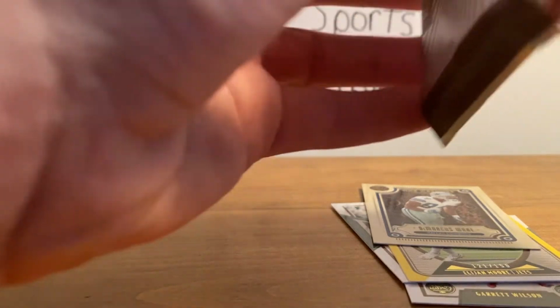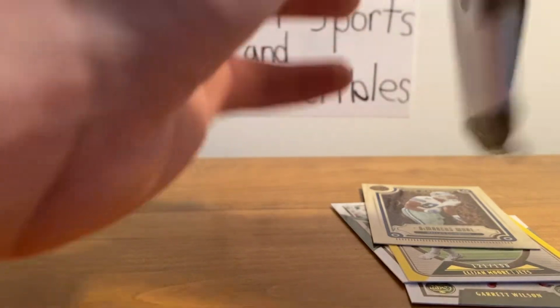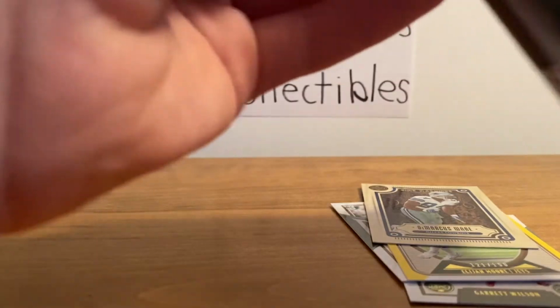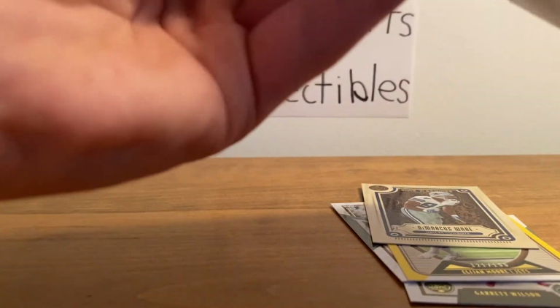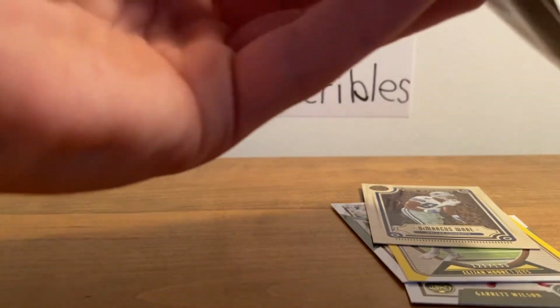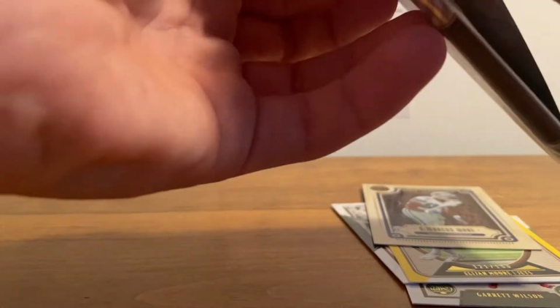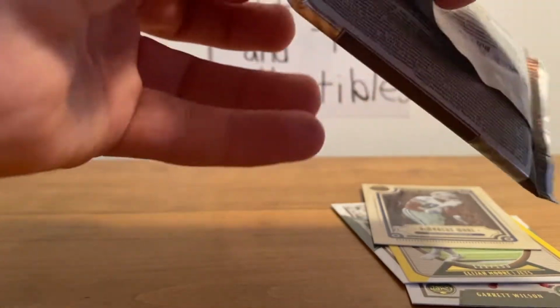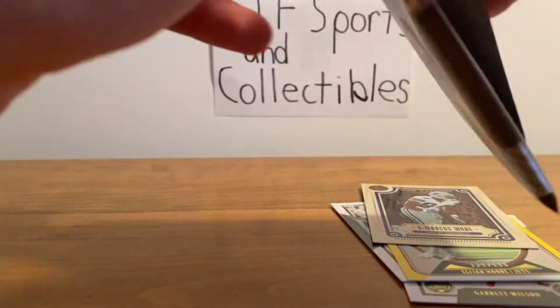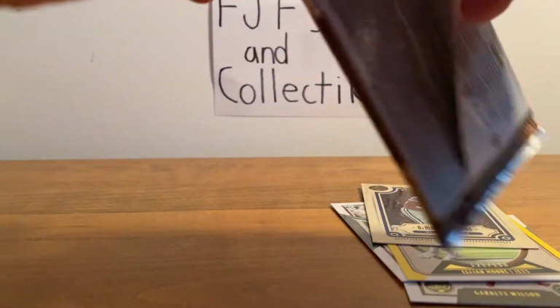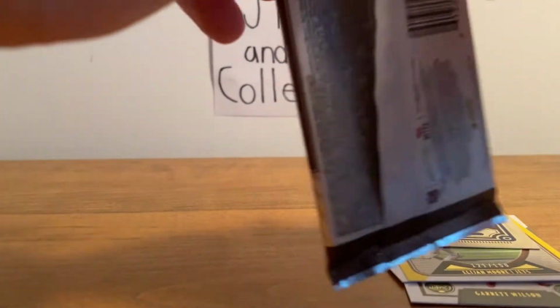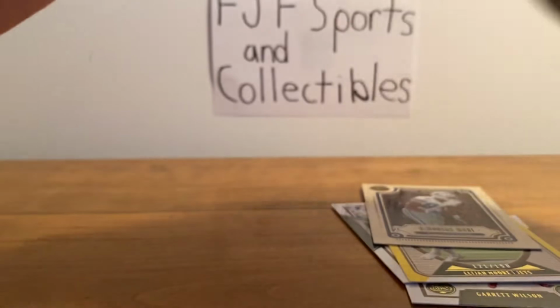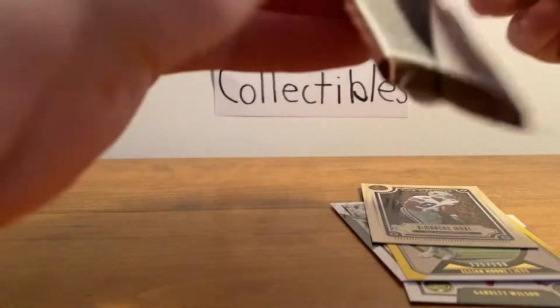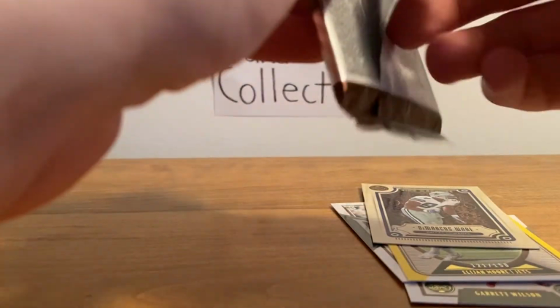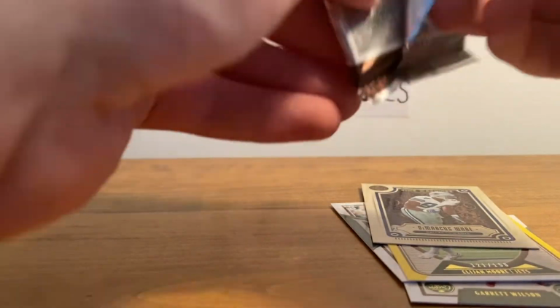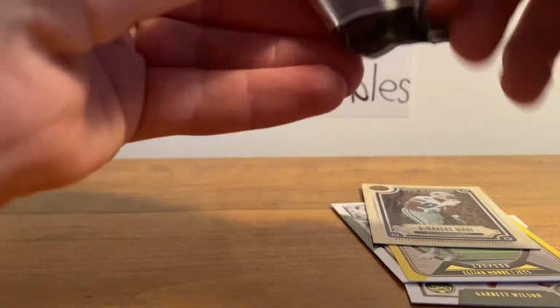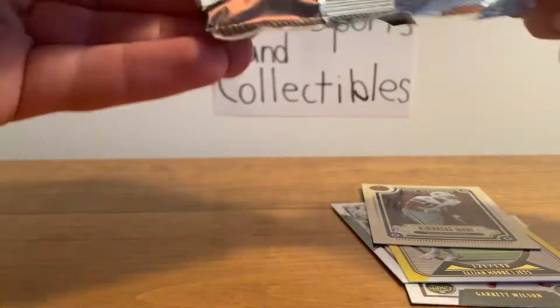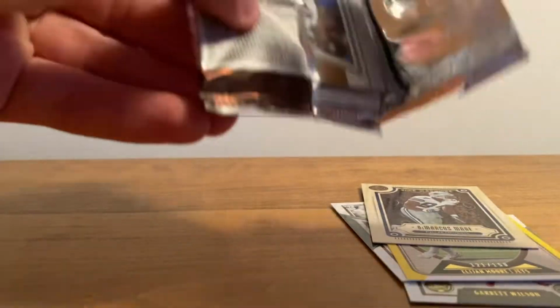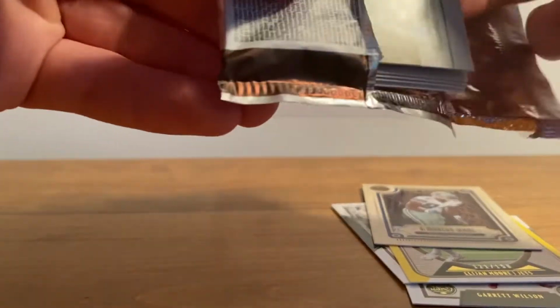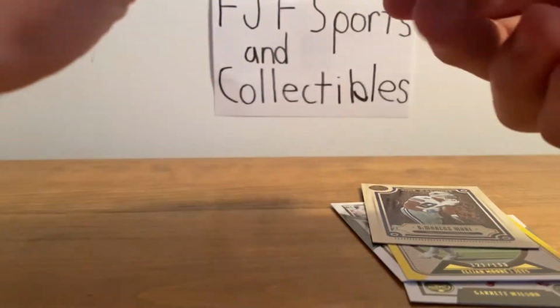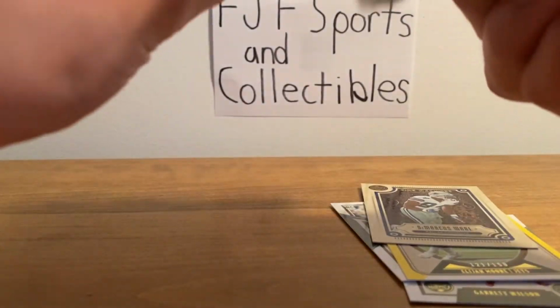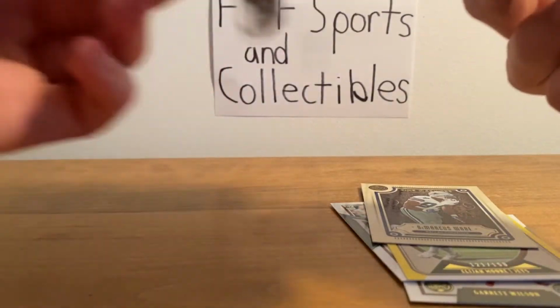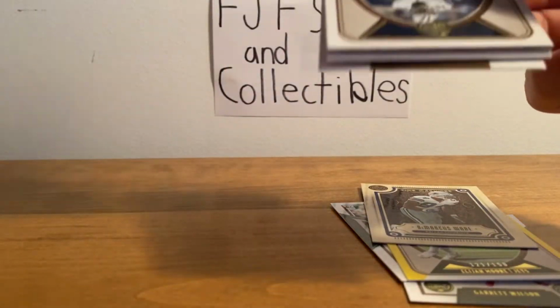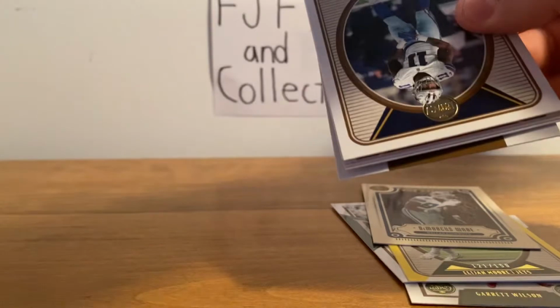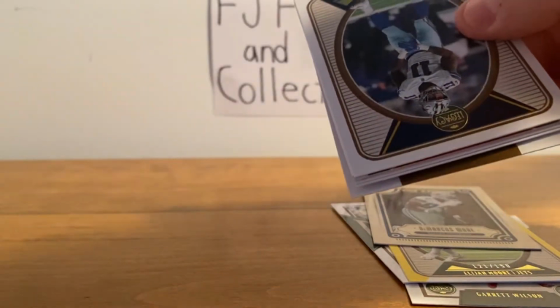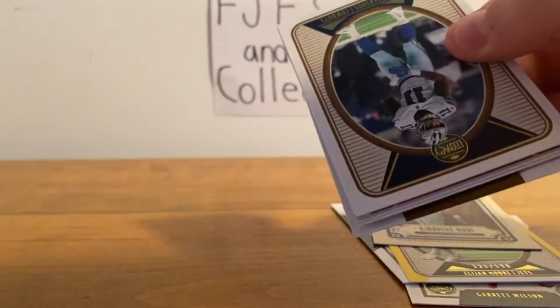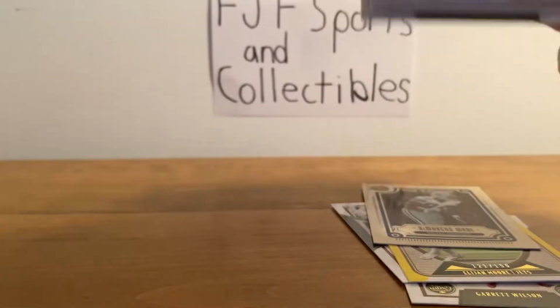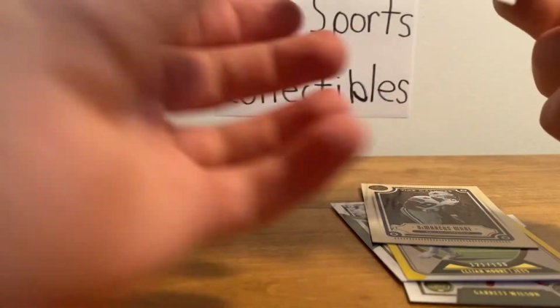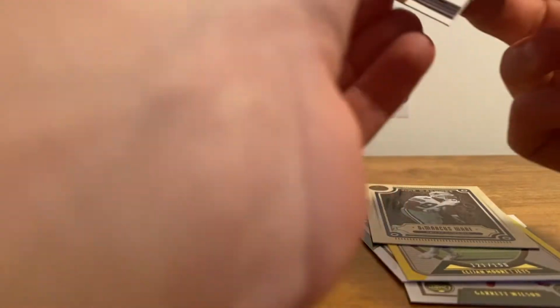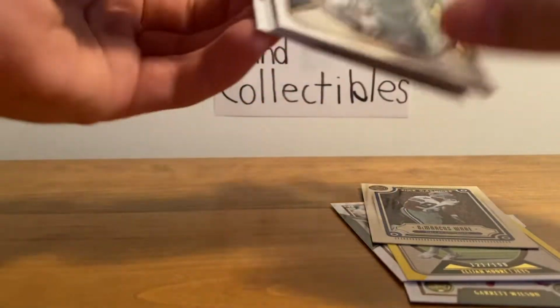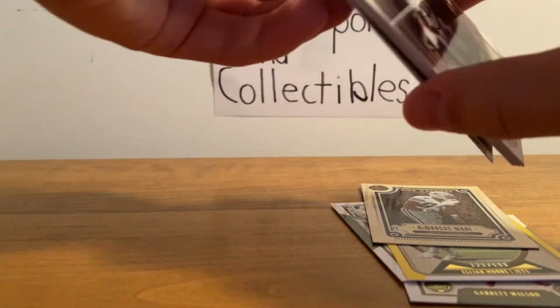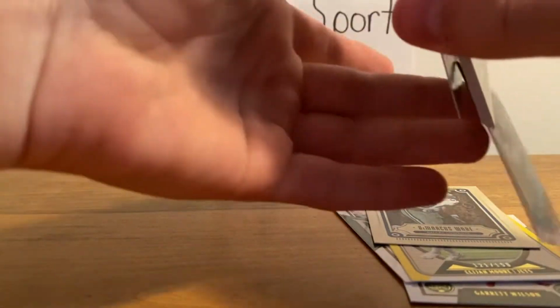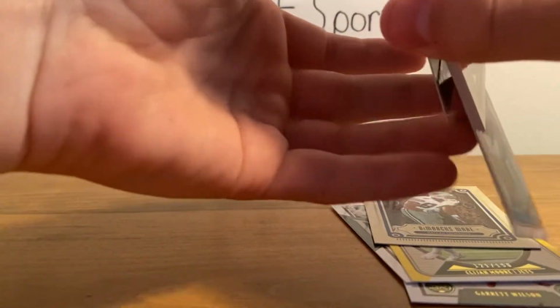One more pack. There are, I believe, two autographs per box. I don't know if any were pulled. The box was — I'm not gonna say picked through, but I would say it was about half gone.